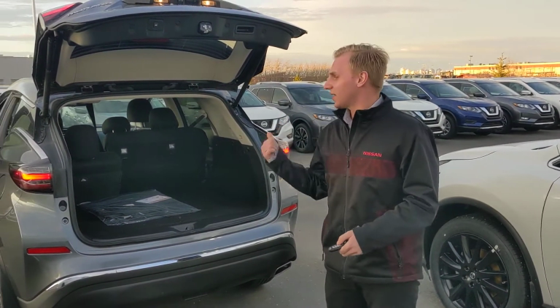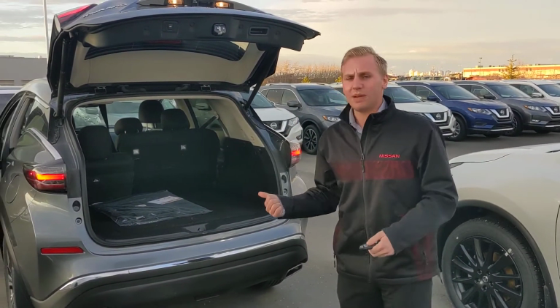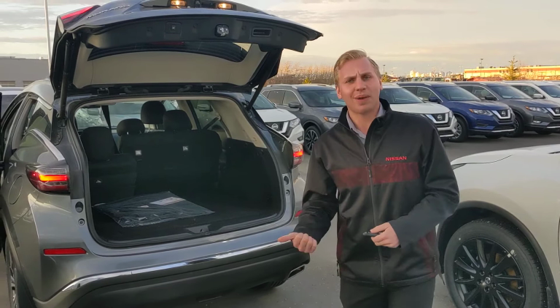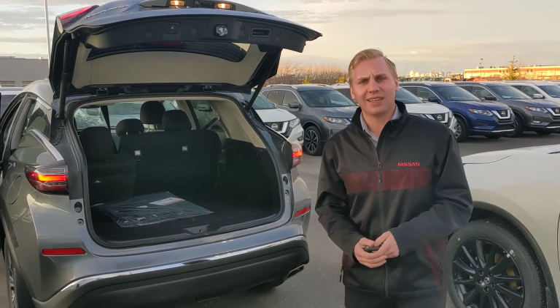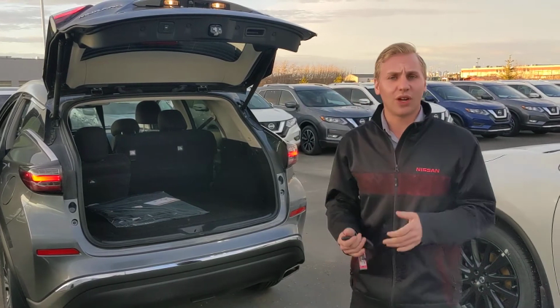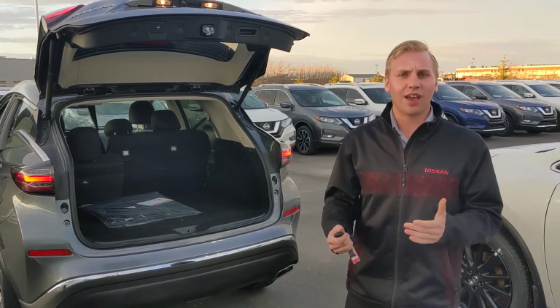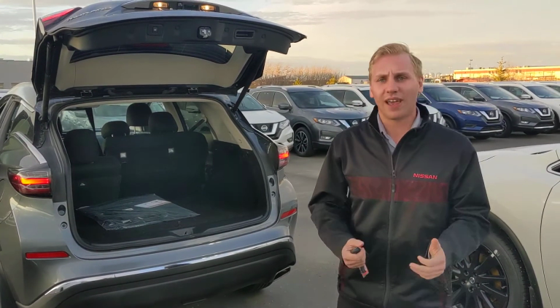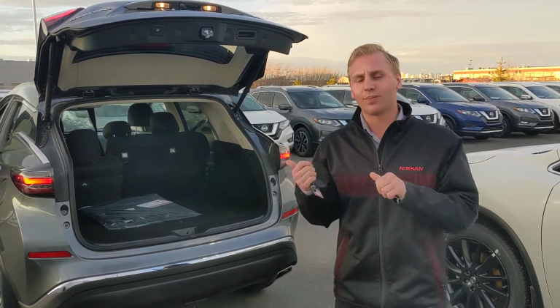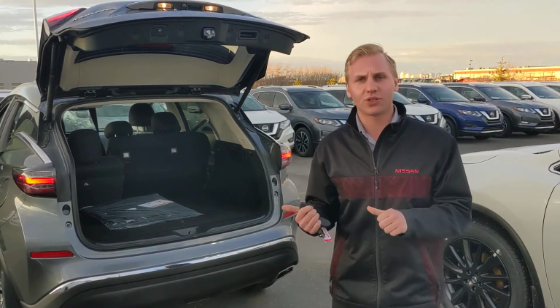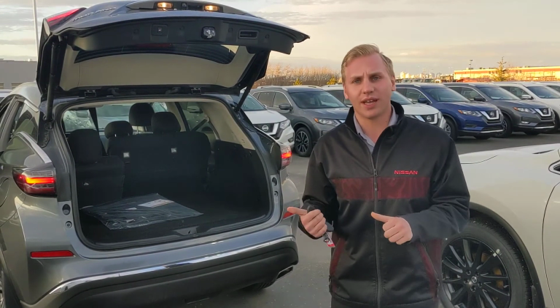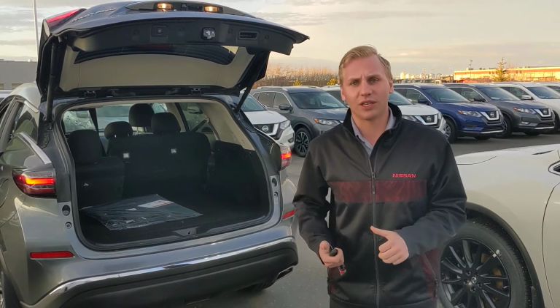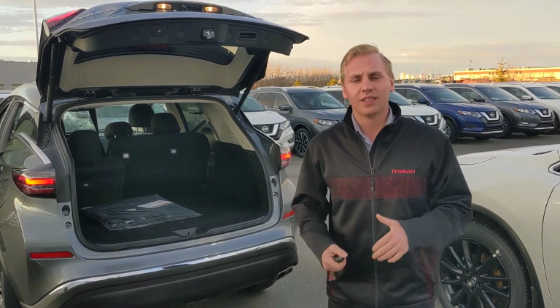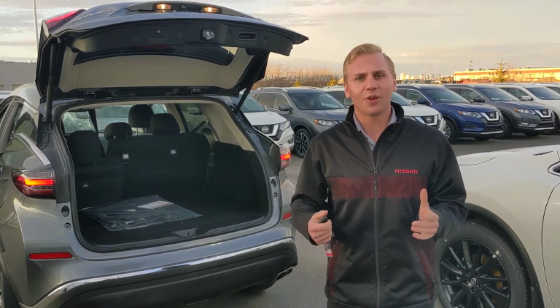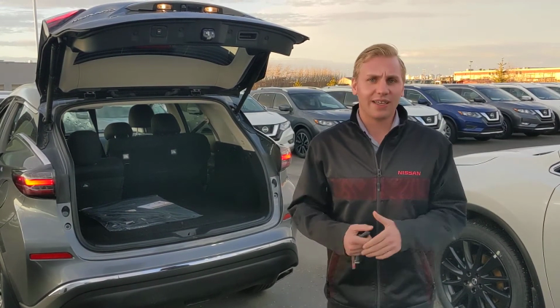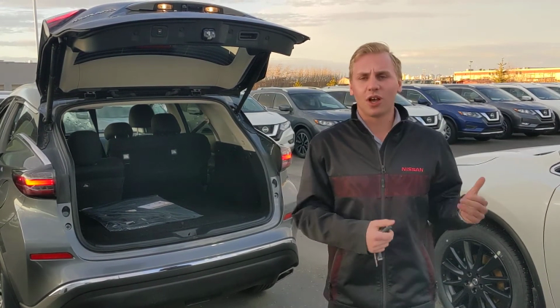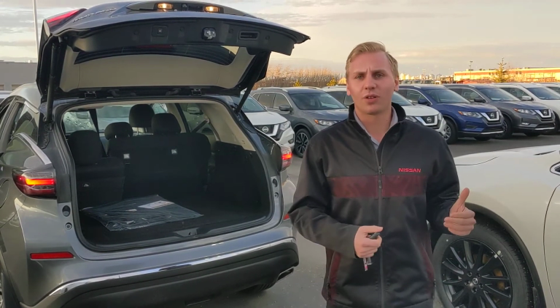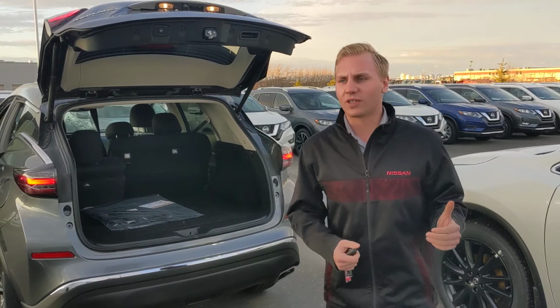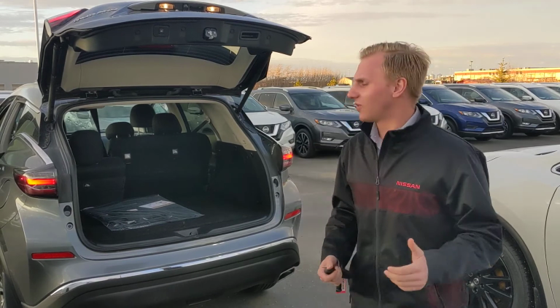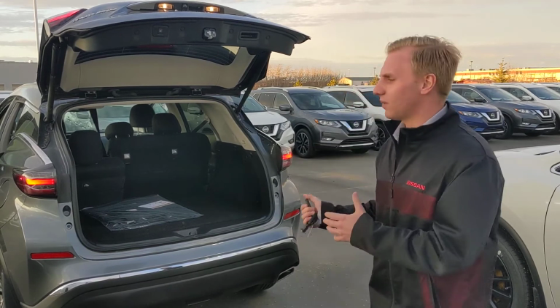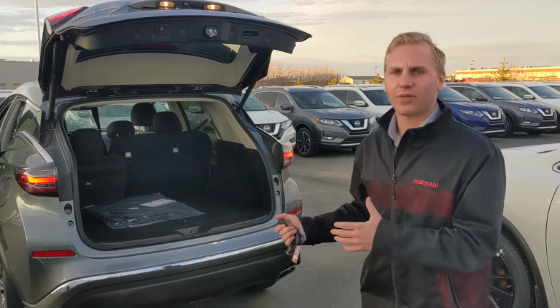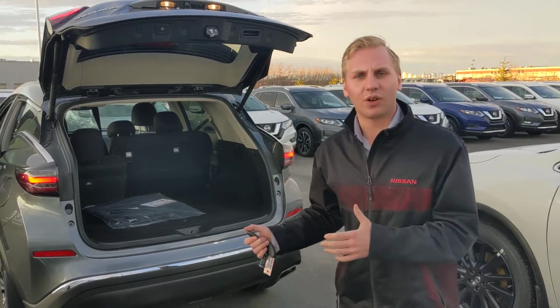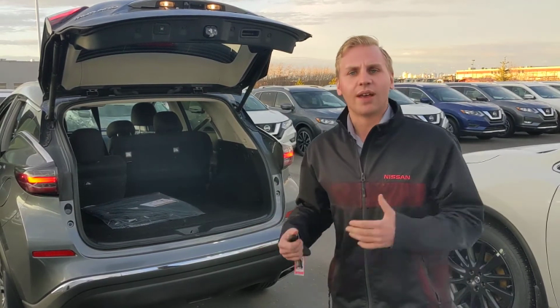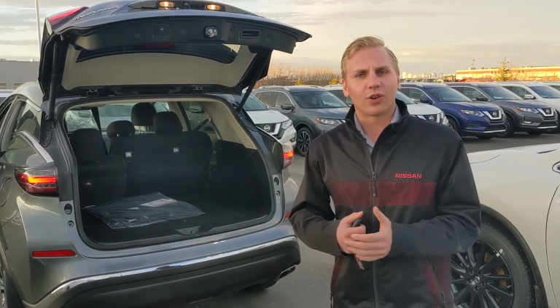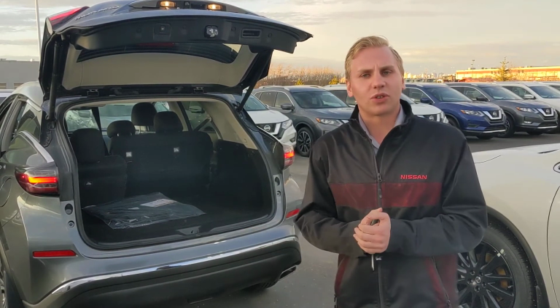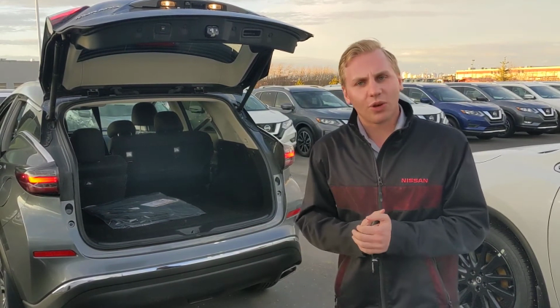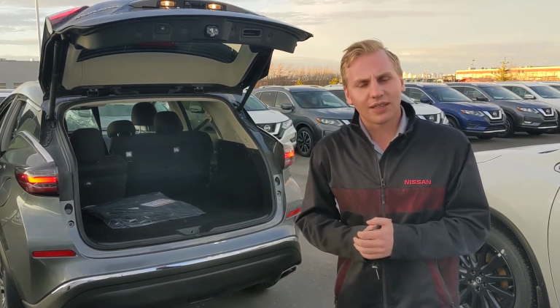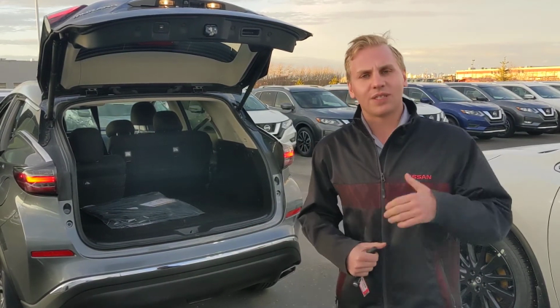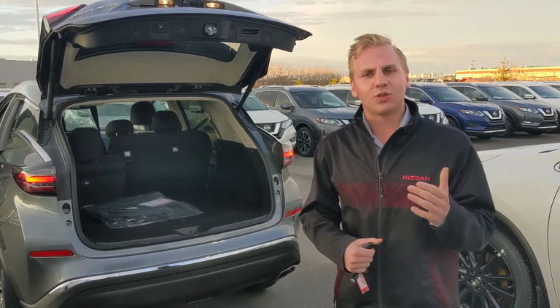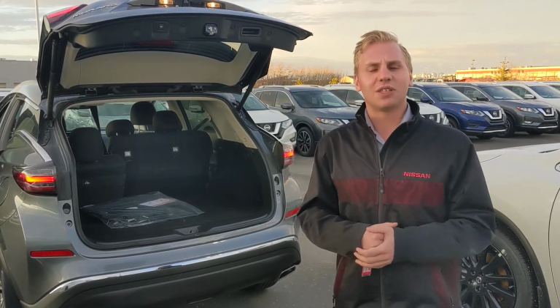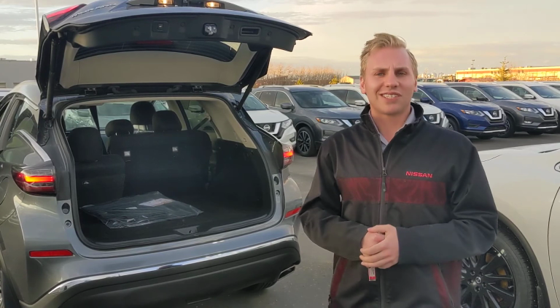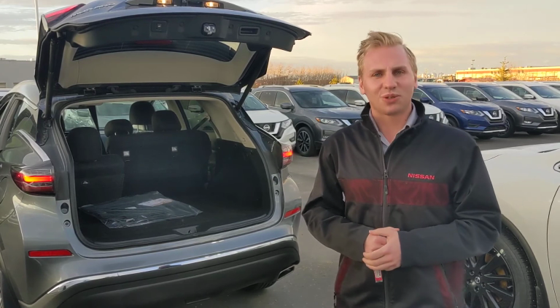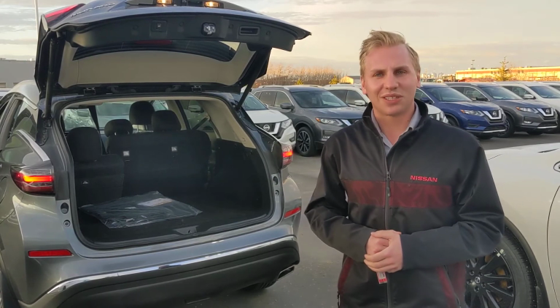The next steps would be bringing by any trade-in you have. I have my appraisers on site so we can take a look at it, get you top dollar for it, as well as find you the perfect vehicle. So give me a call to set that up — 780-769-0060.